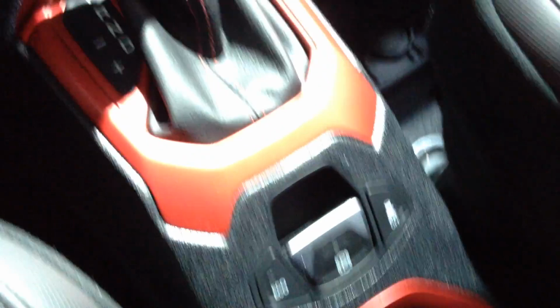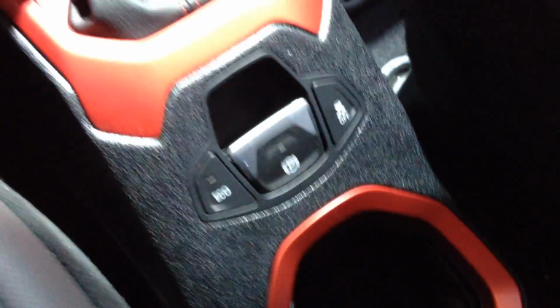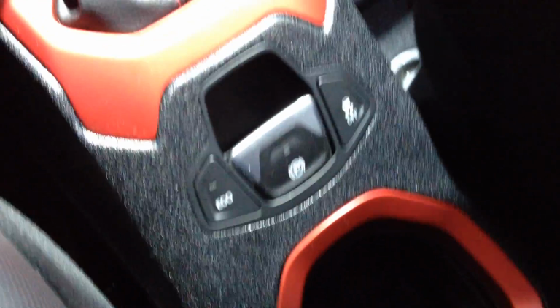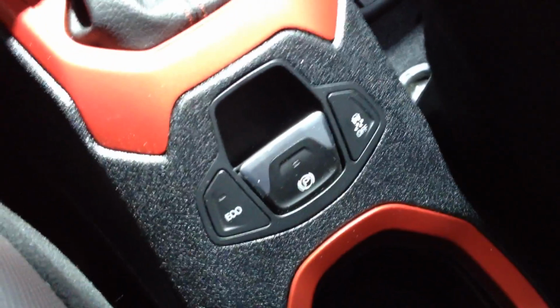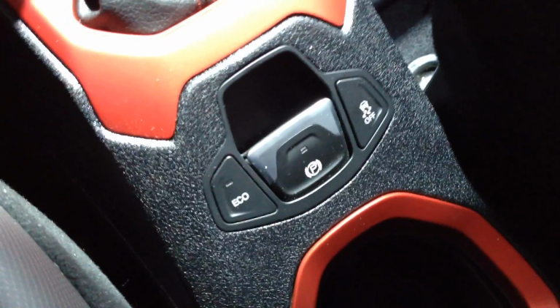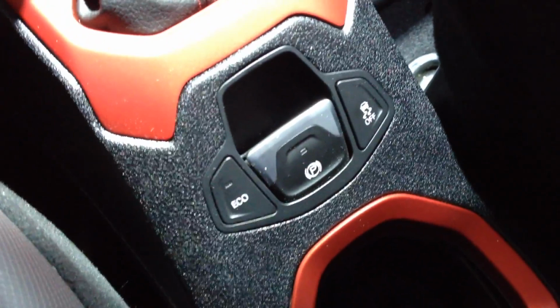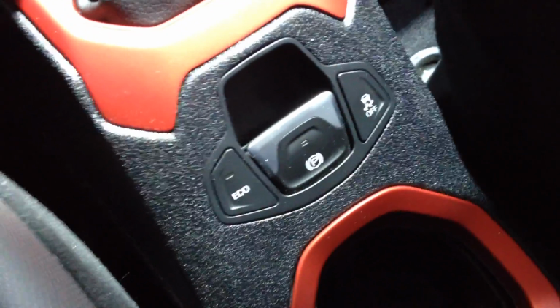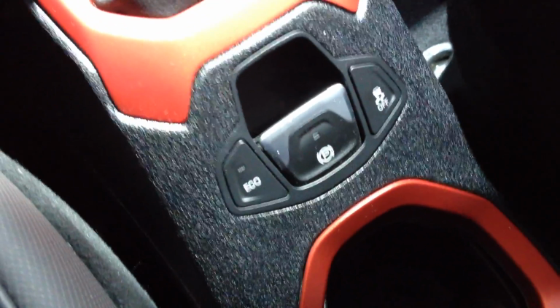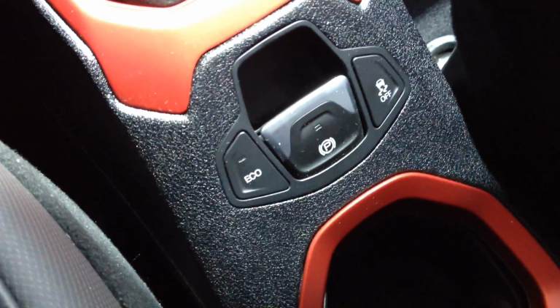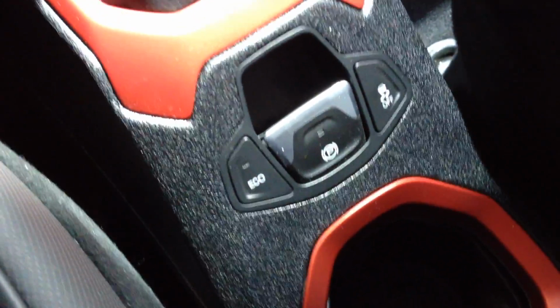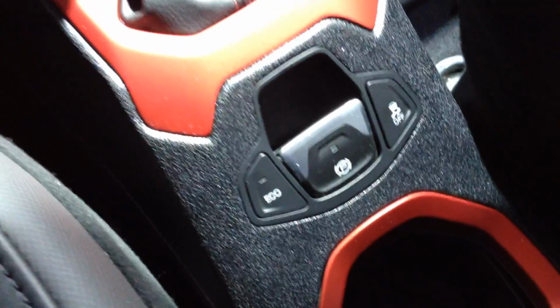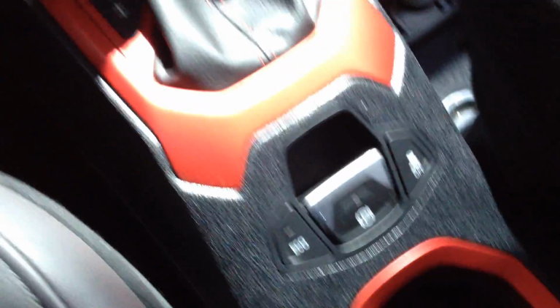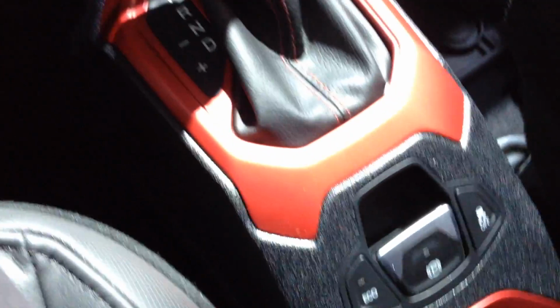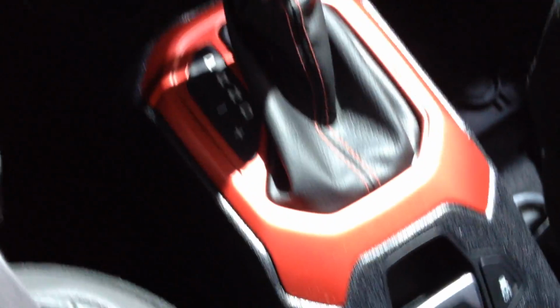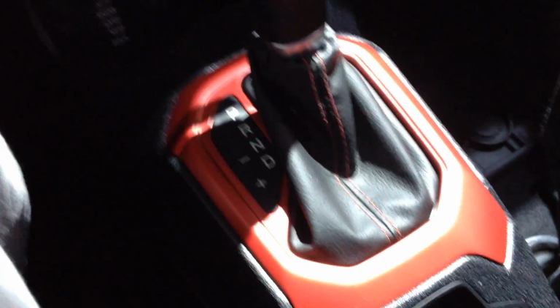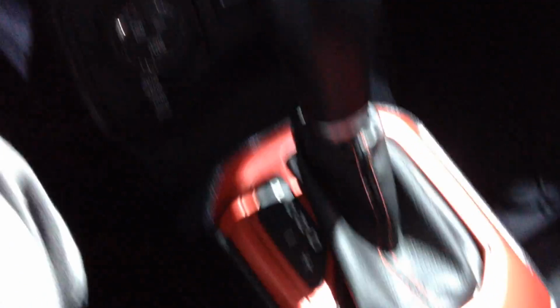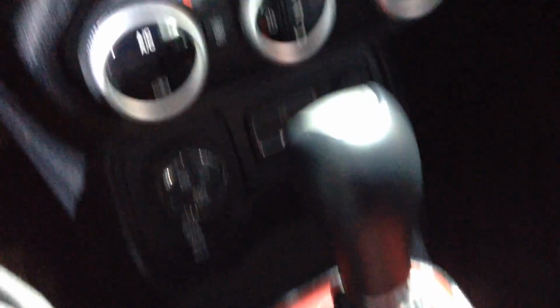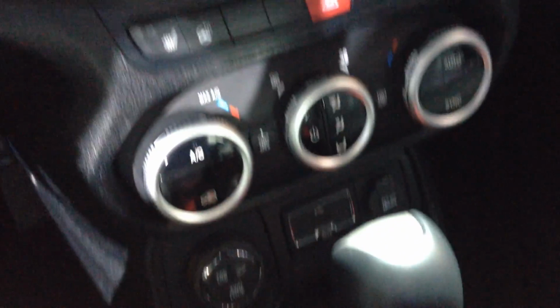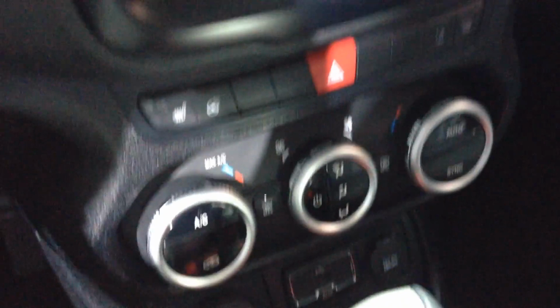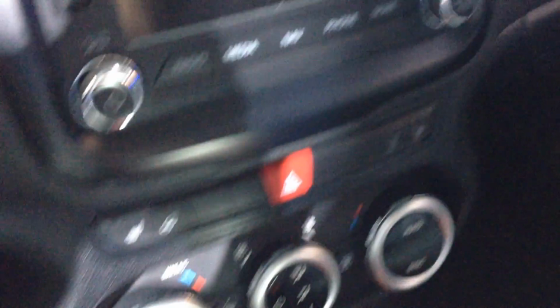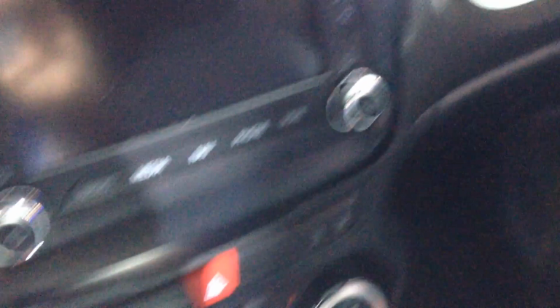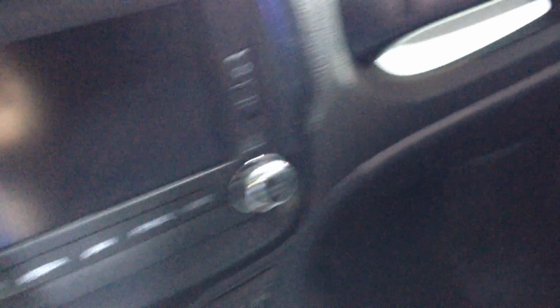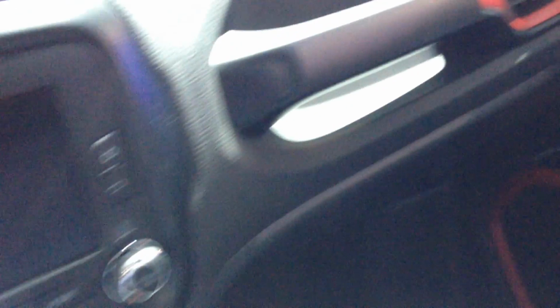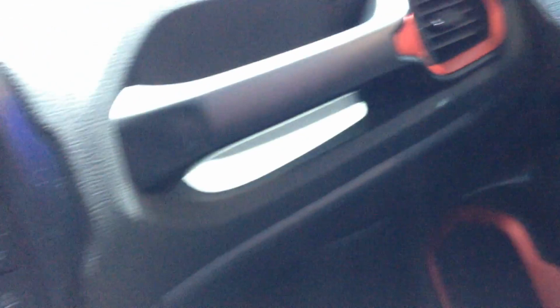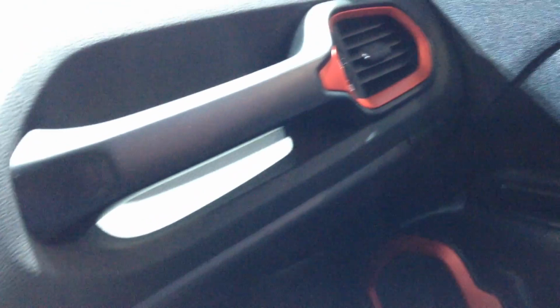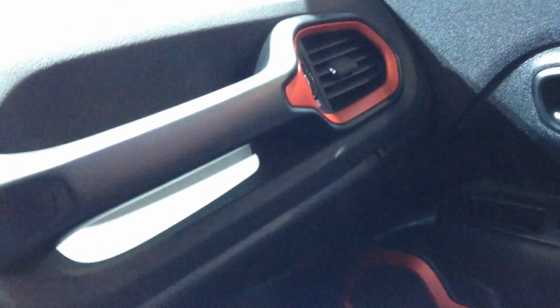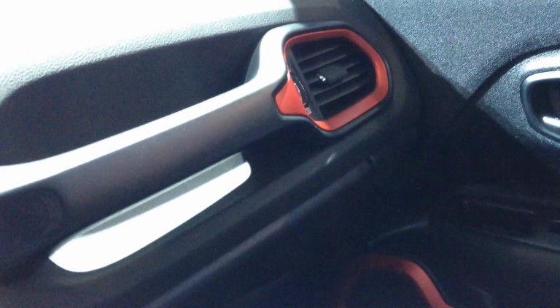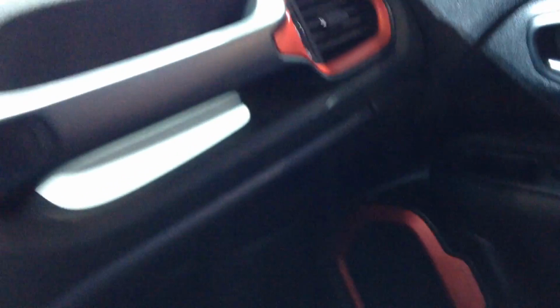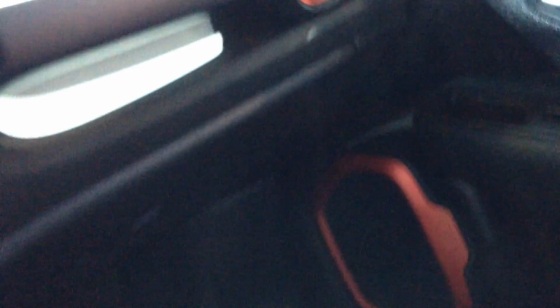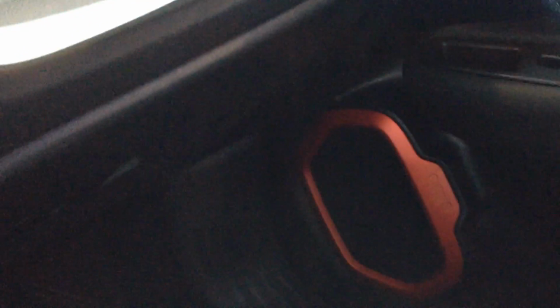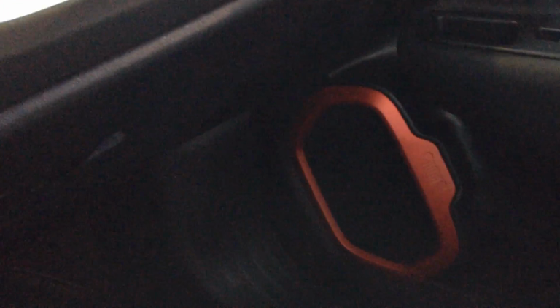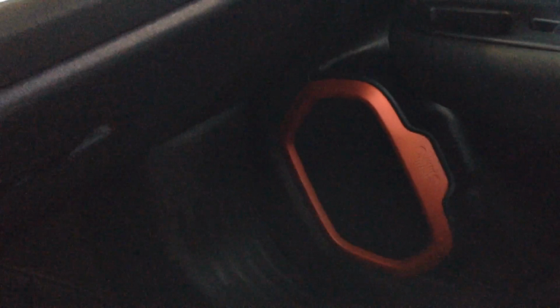Down here below the shifter, we've got our electronic parking brake. A cool part about the Trailhawk is you're going to see these red accents throughout the interior. You can have different colored accents, which really gives it a nice look.